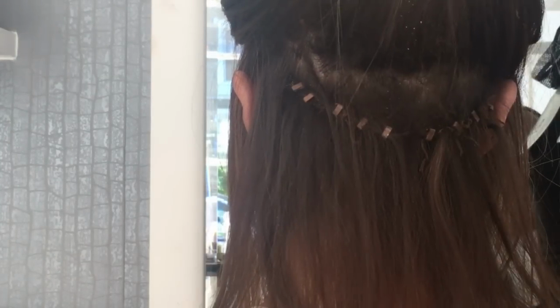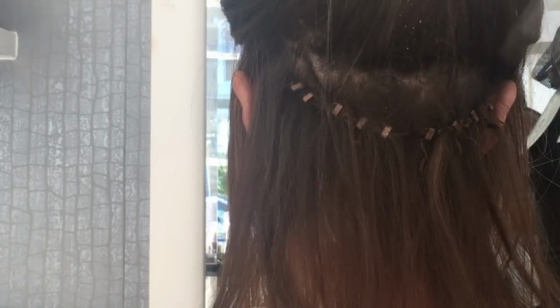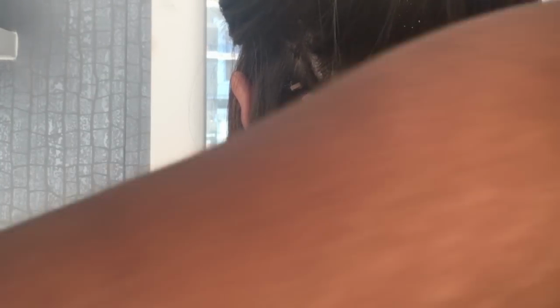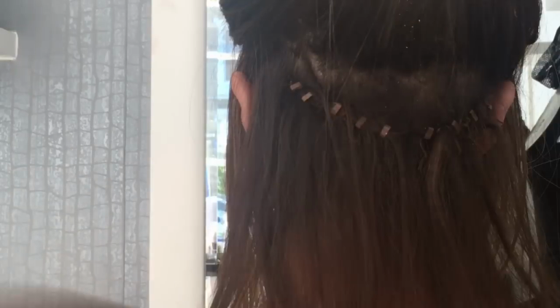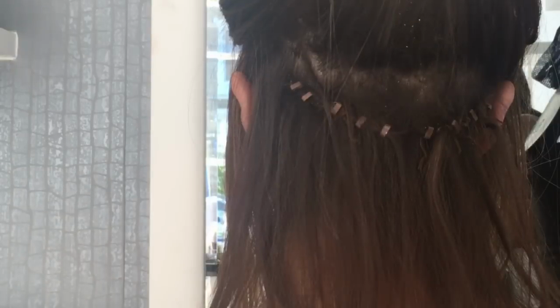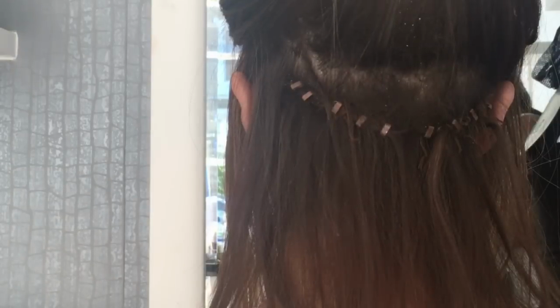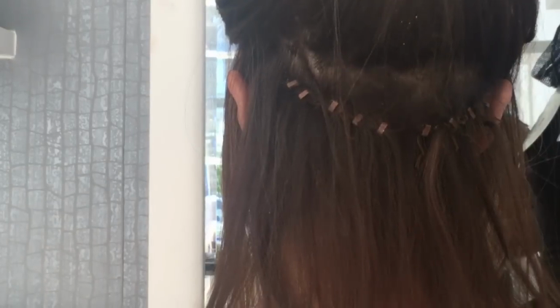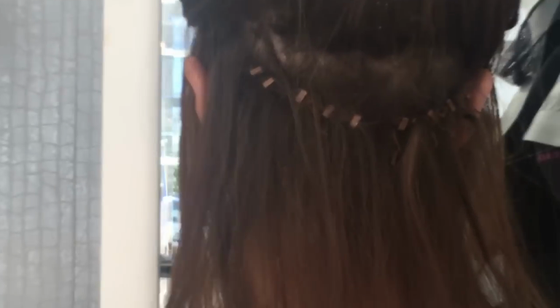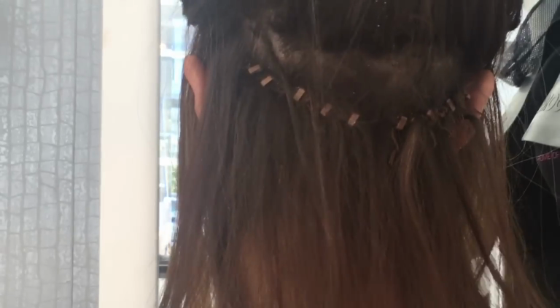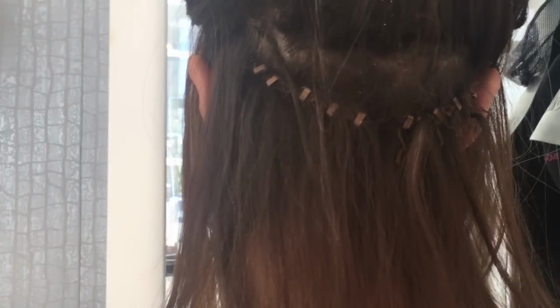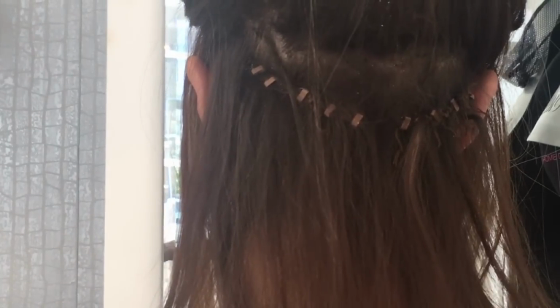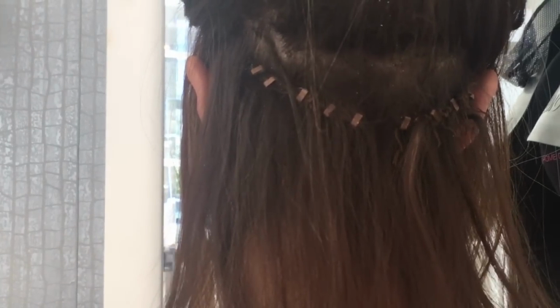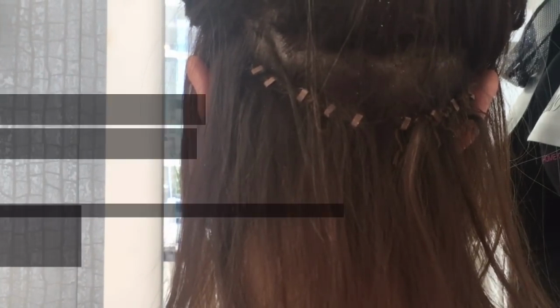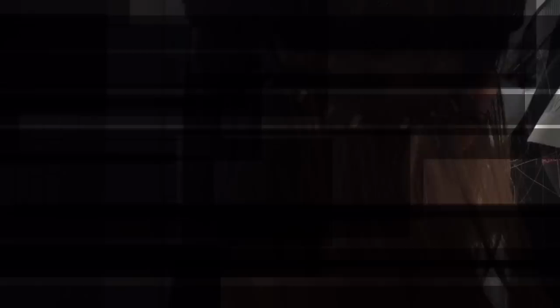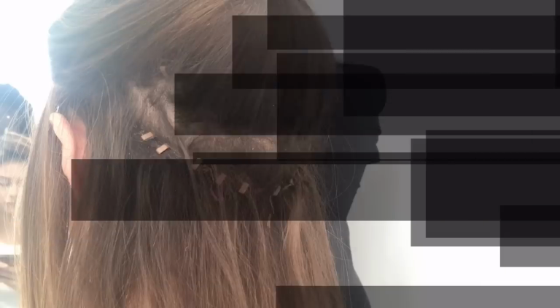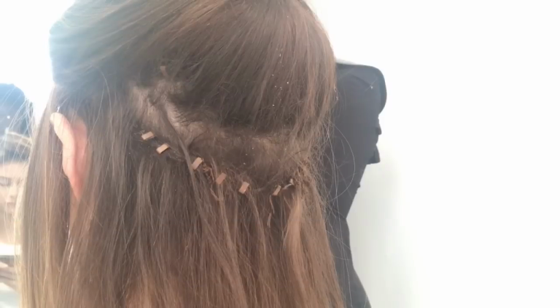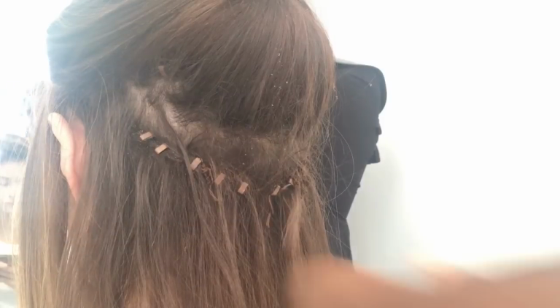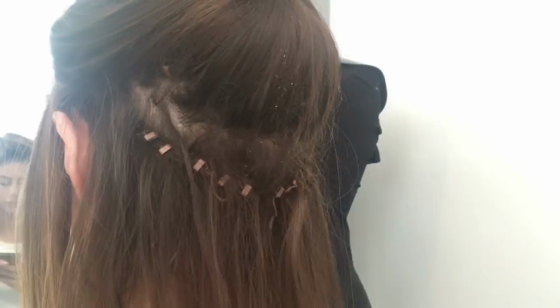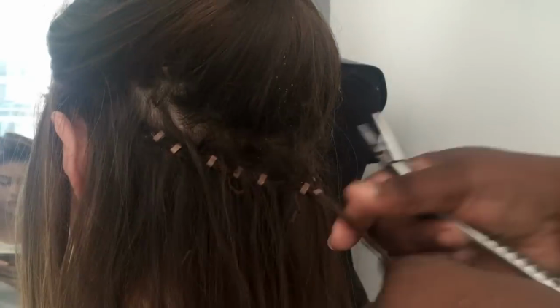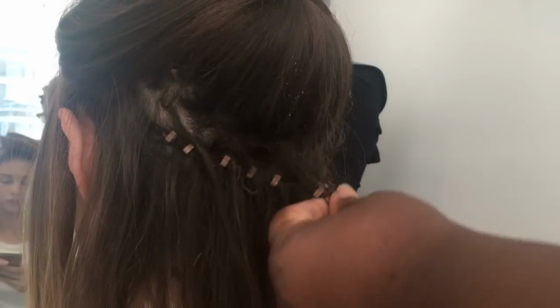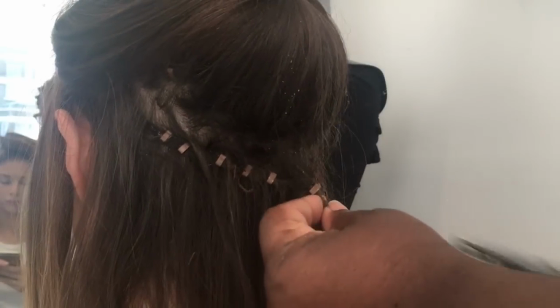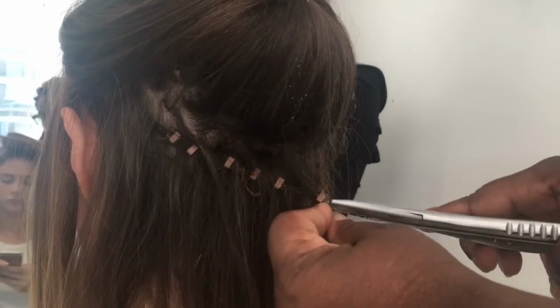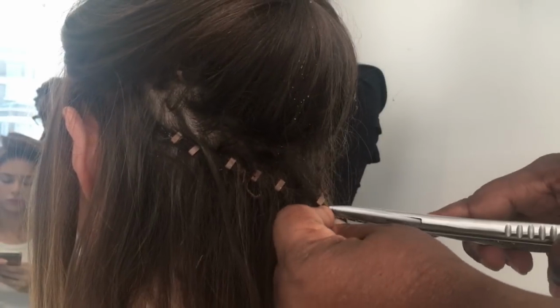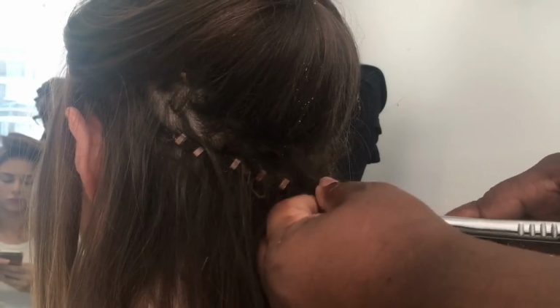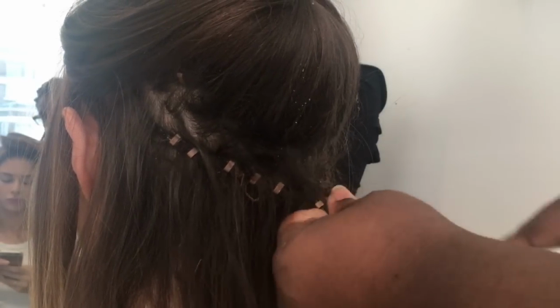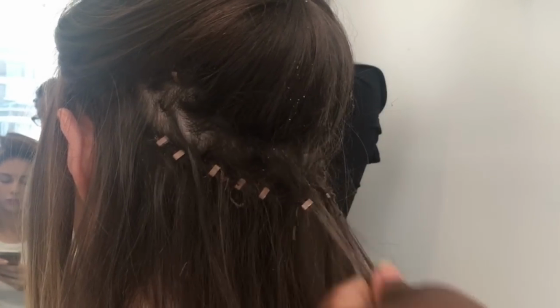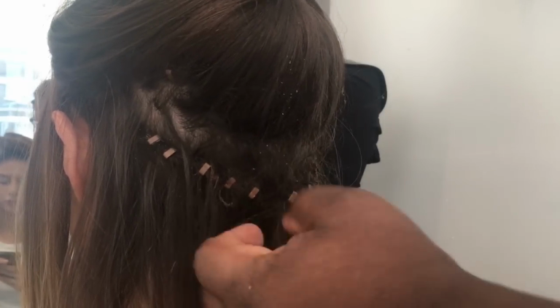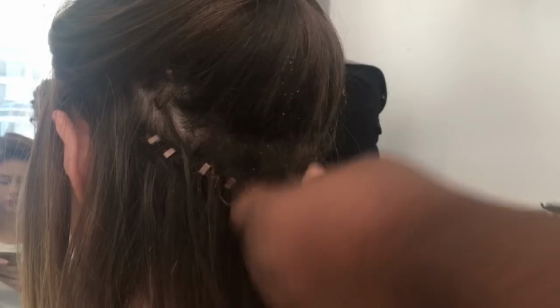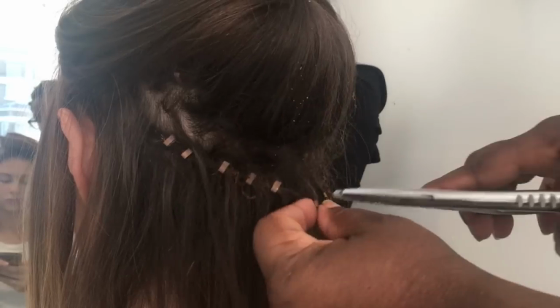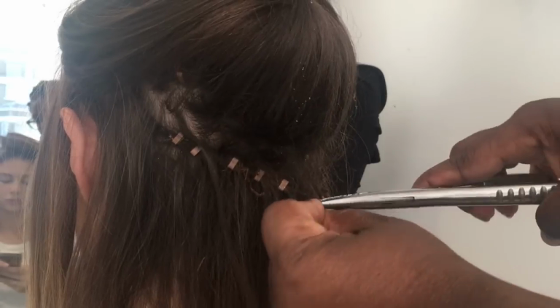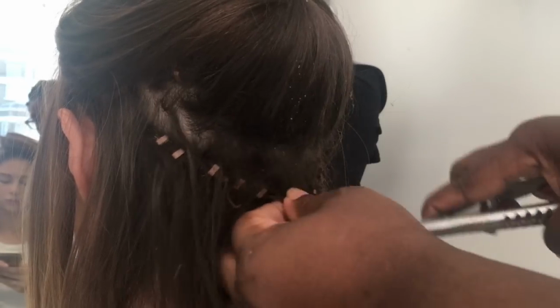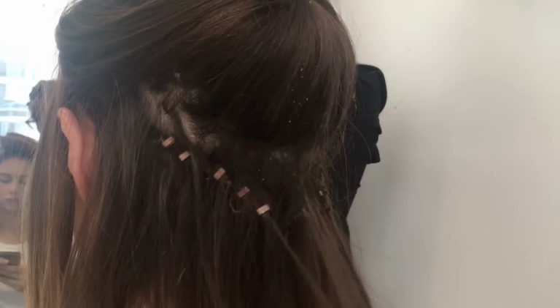Once the weft is removed from the client's hair, I then go on to remove all of the beads and detangle, getting the hair ready to reinstall the new hair extensions.